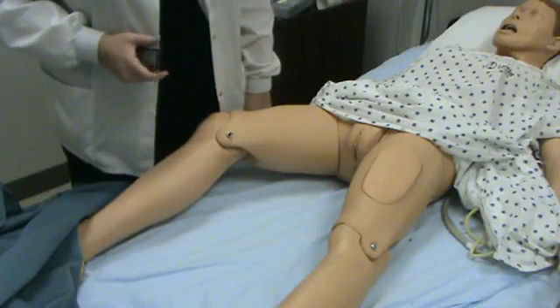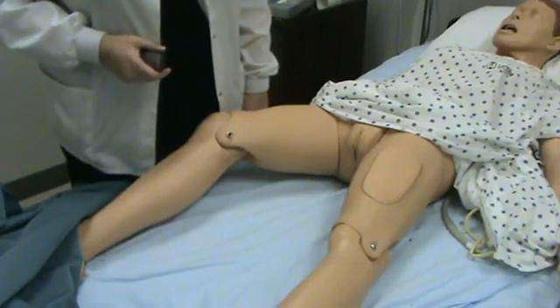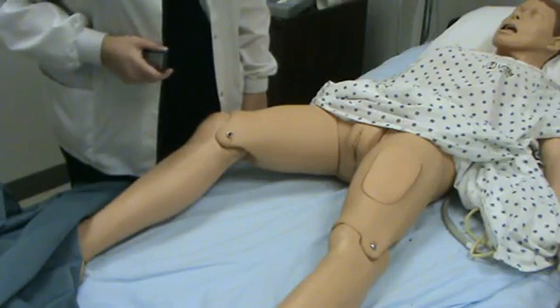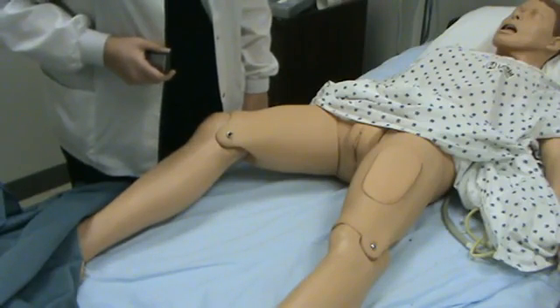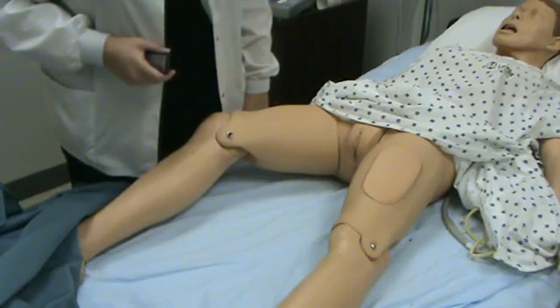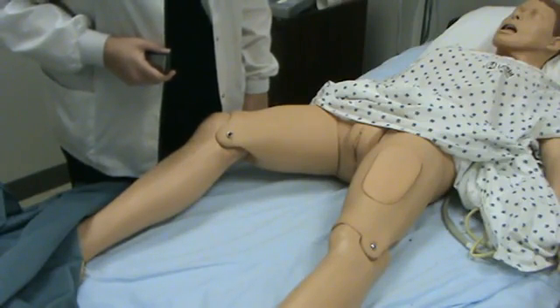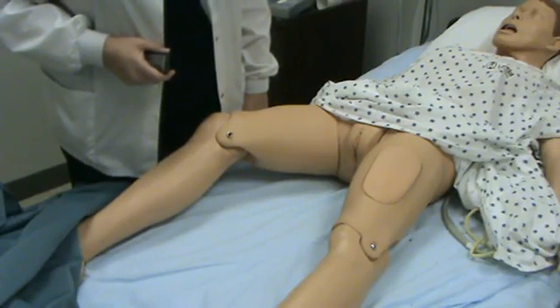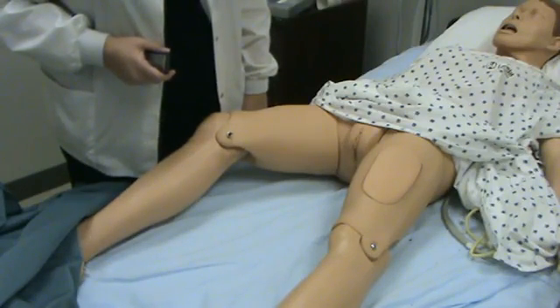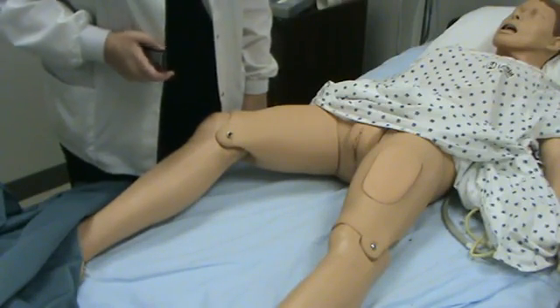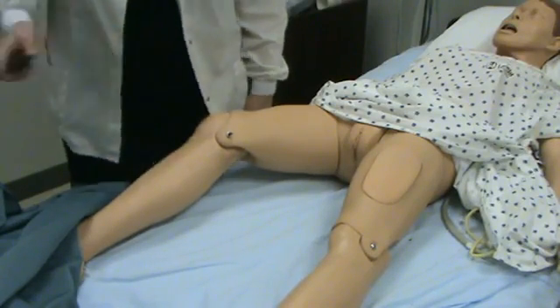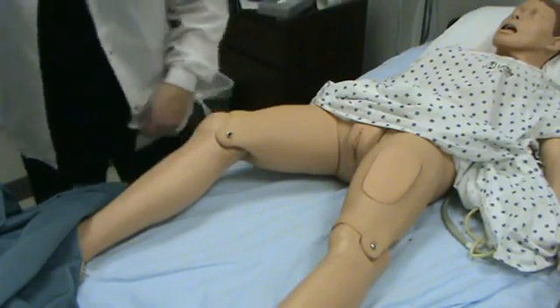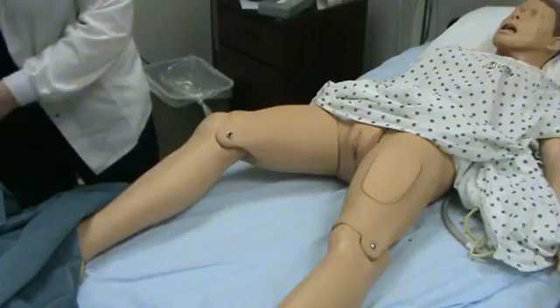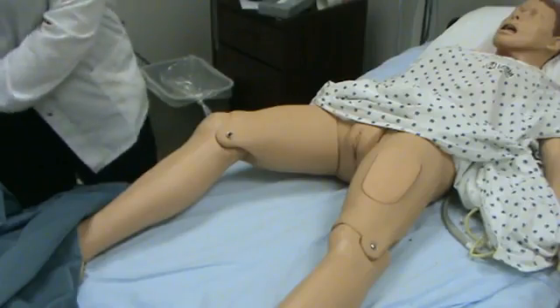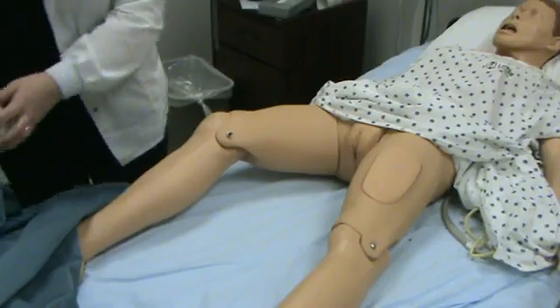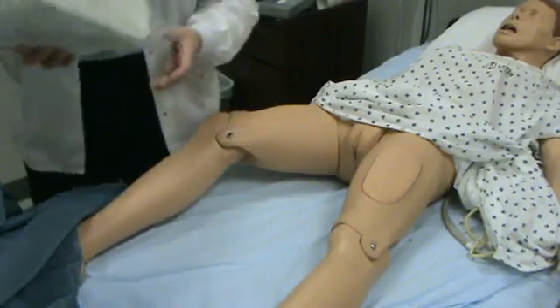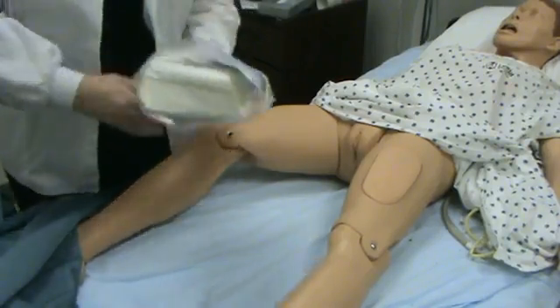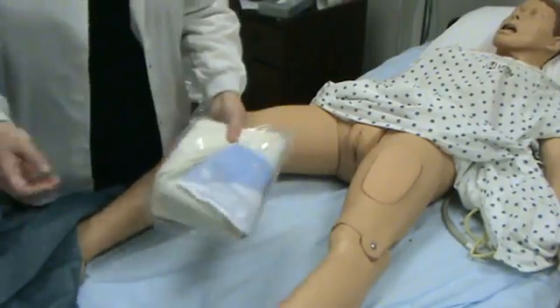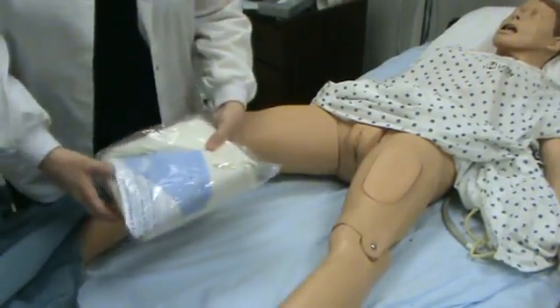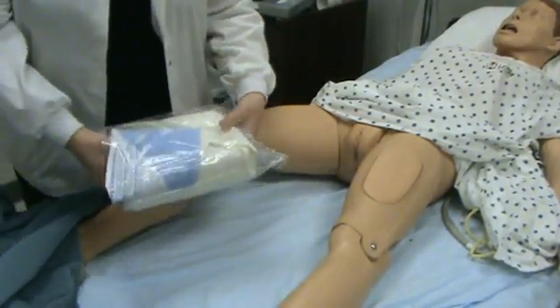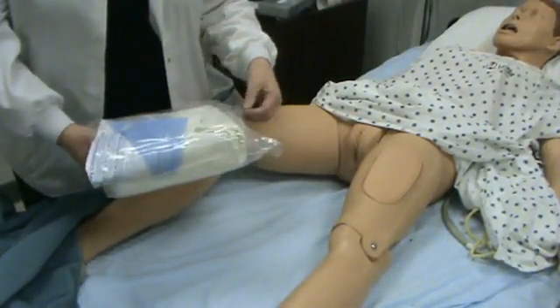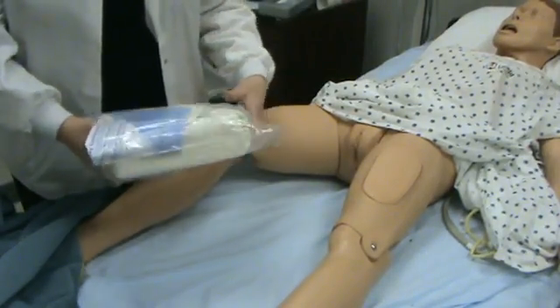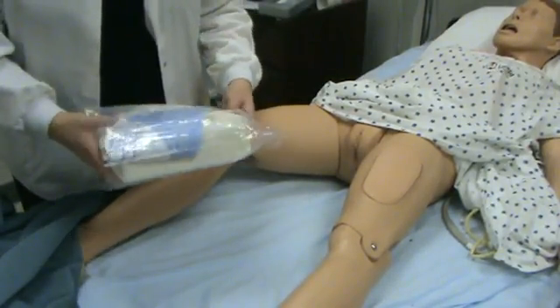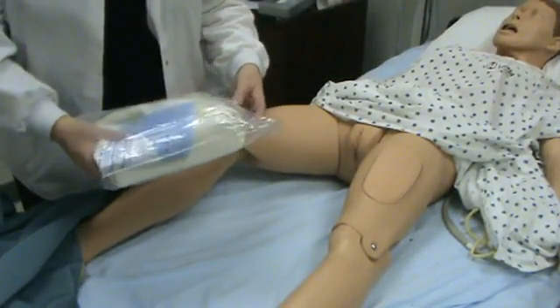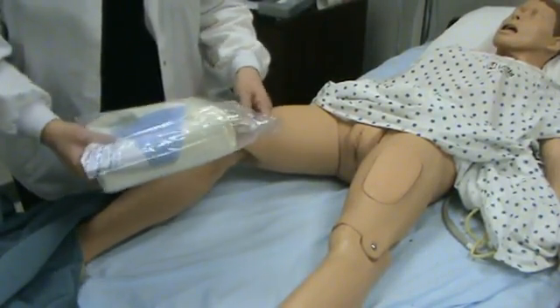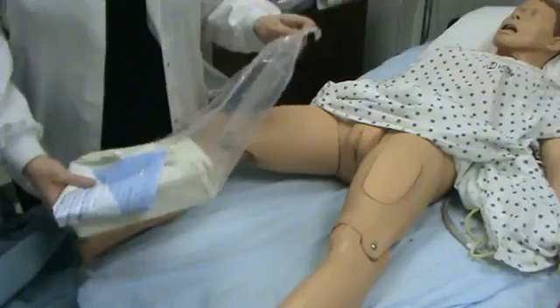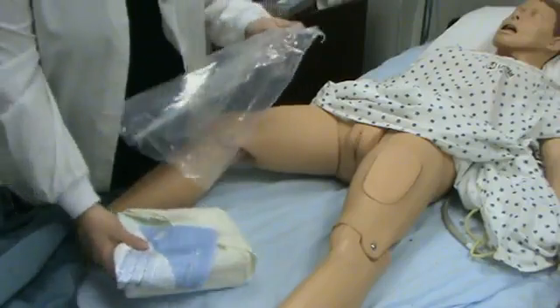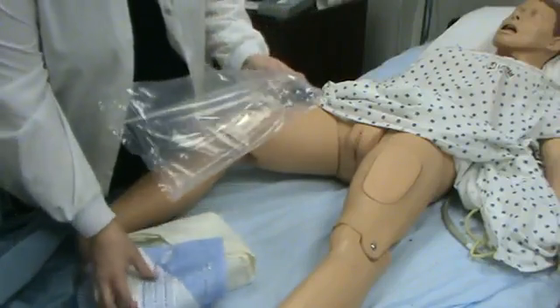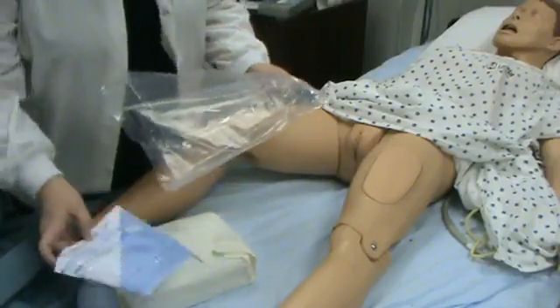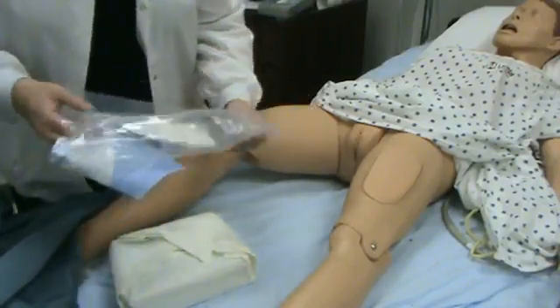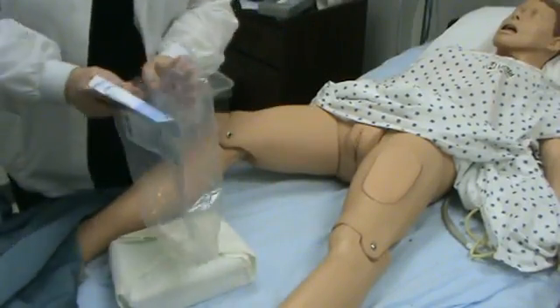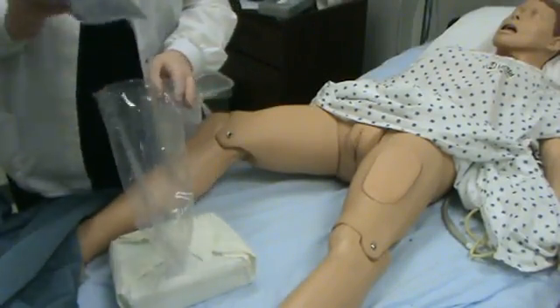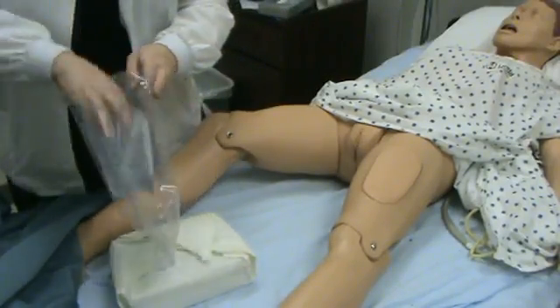Today we are going to be performing the female Foley catheter insertion. This is what your typical catheter insertion kit looks like. I removed the plastic bag and this is used as my garbage.